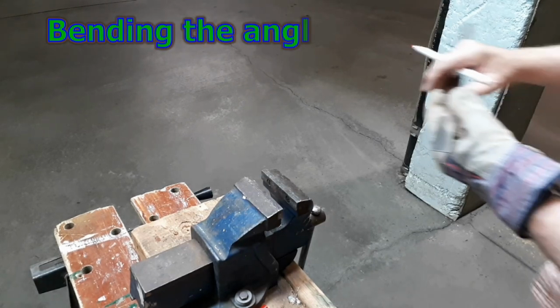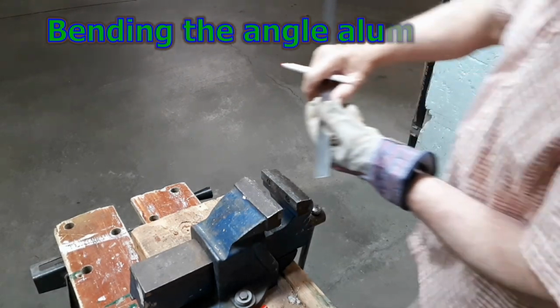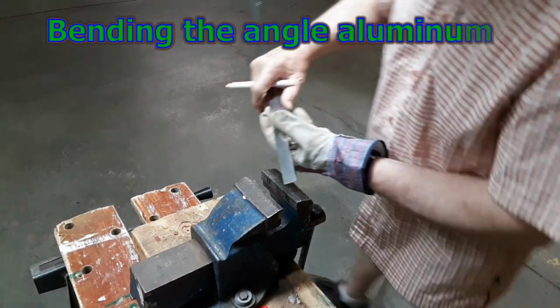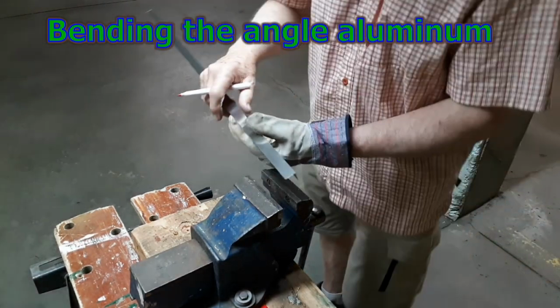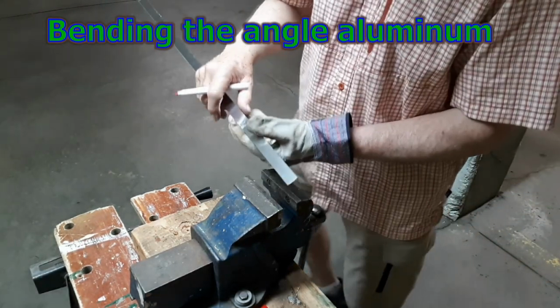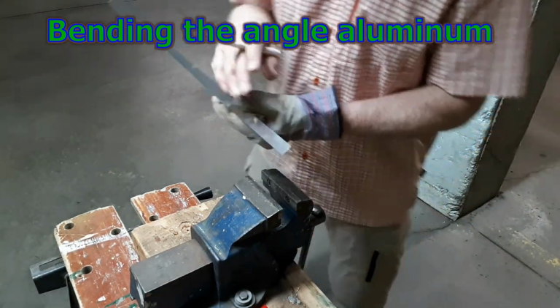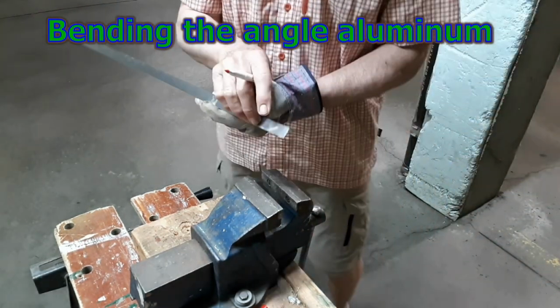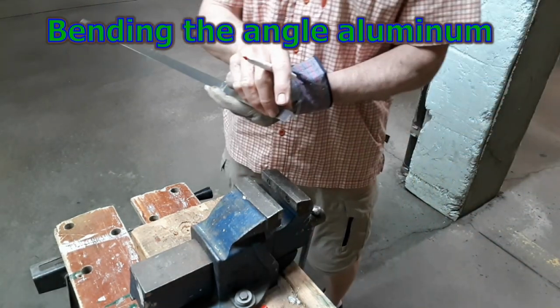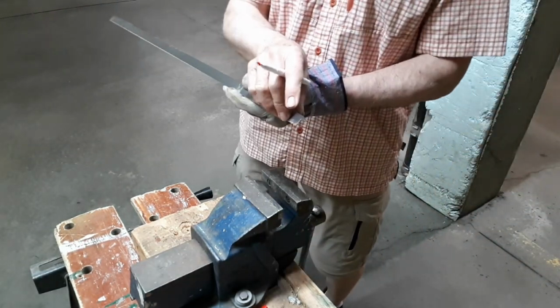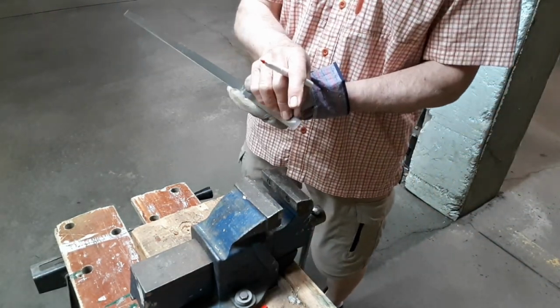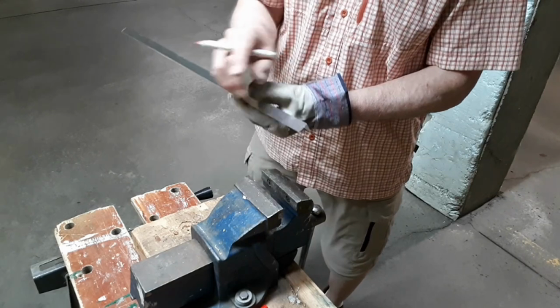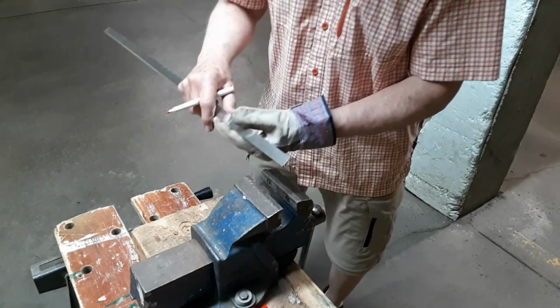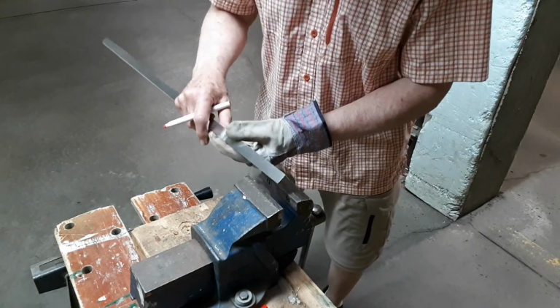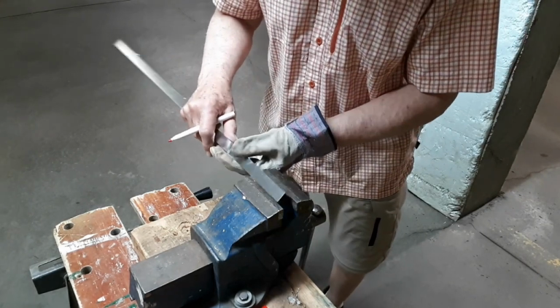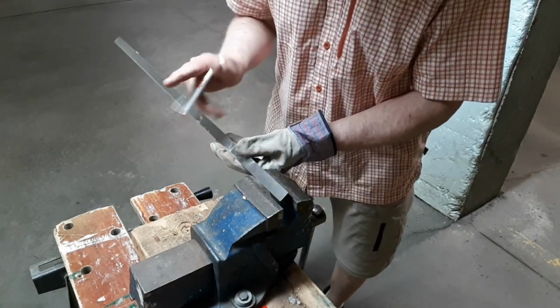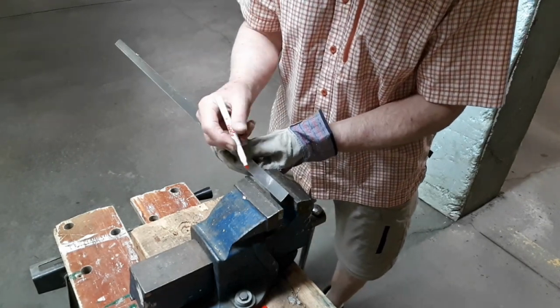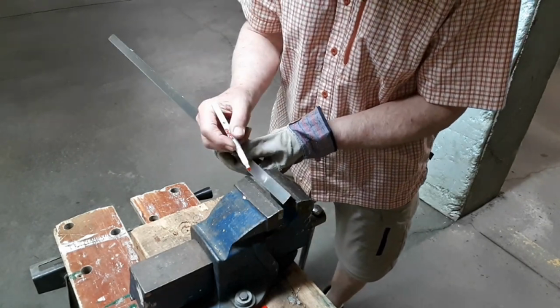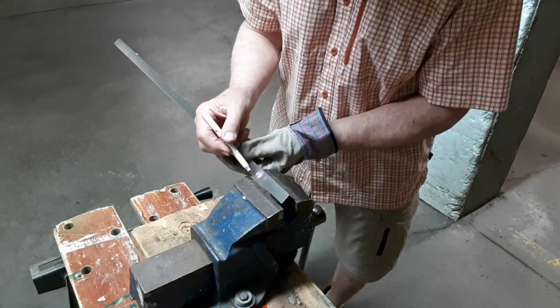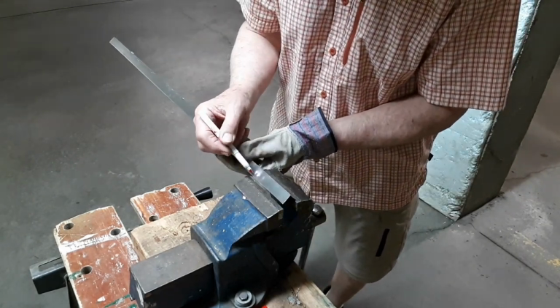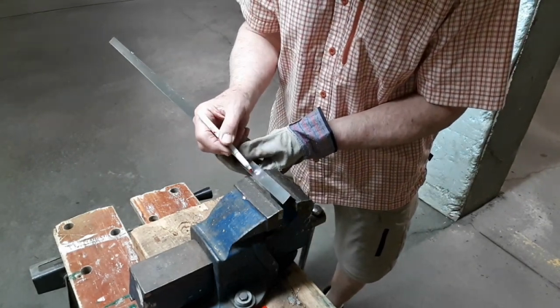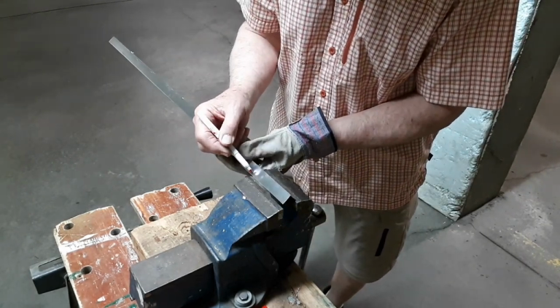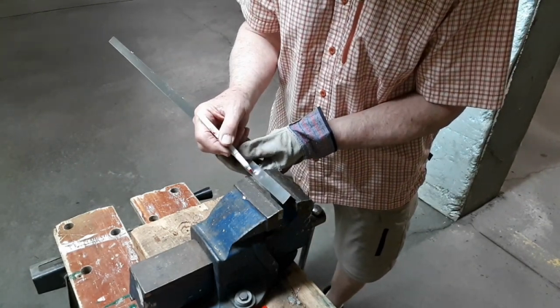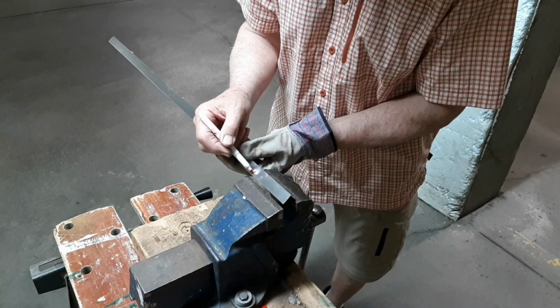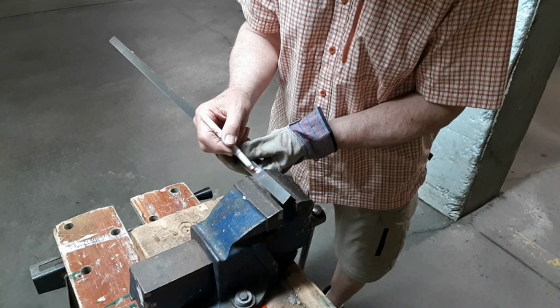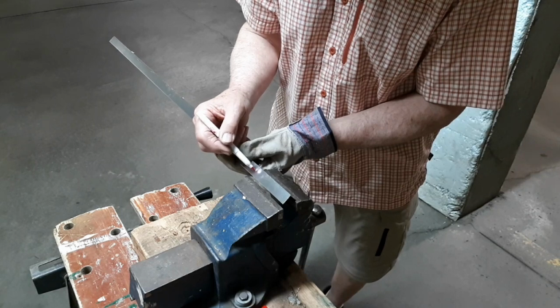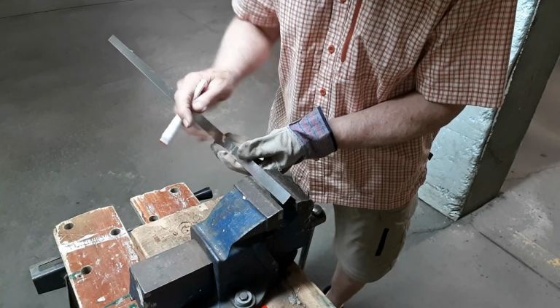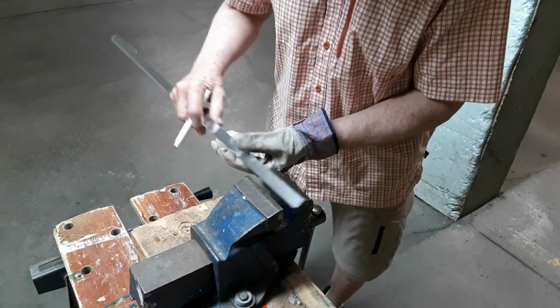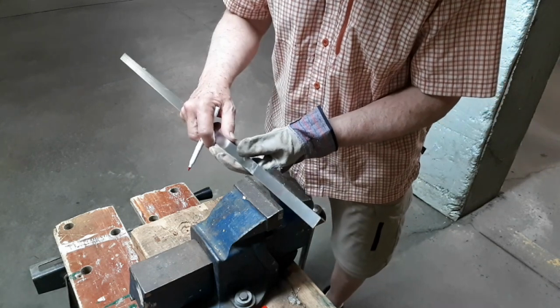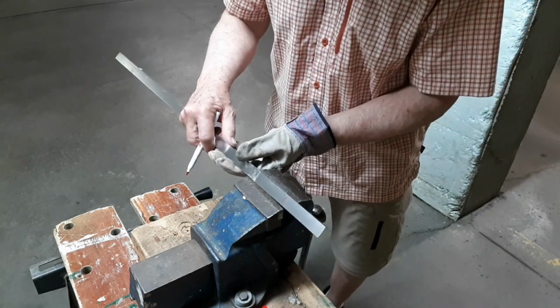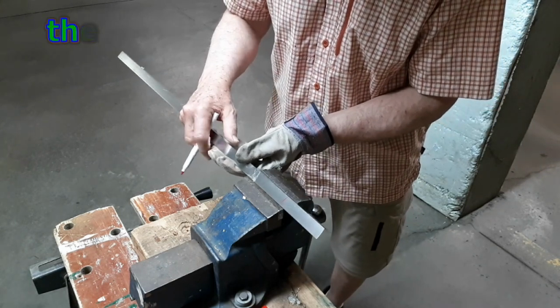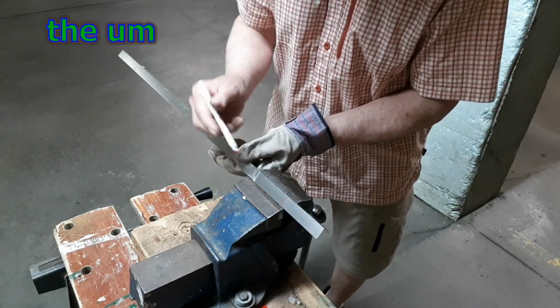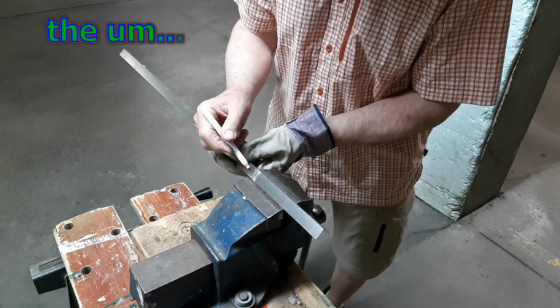So first I'm going to place some marks on the outside of the angle, at a distance a little less than the width of the jaws of the vice.